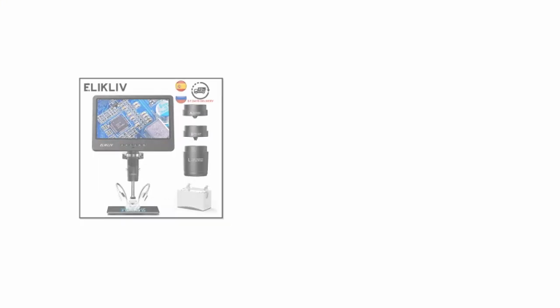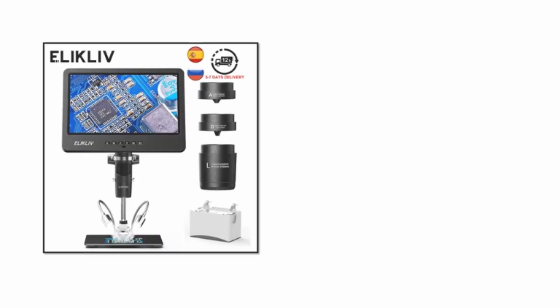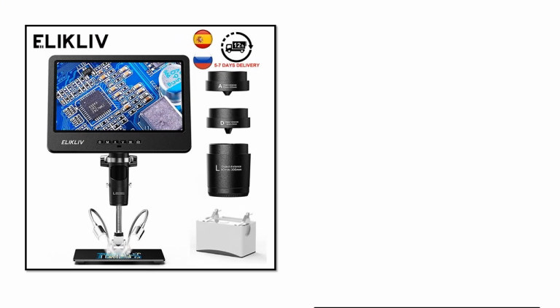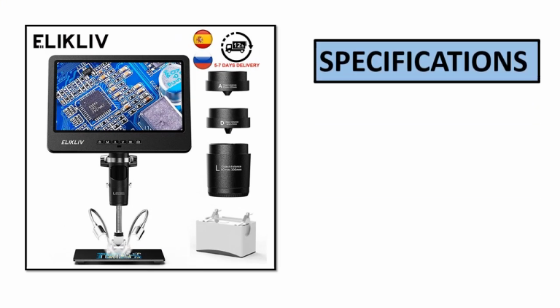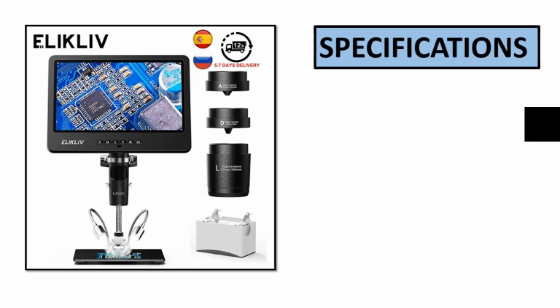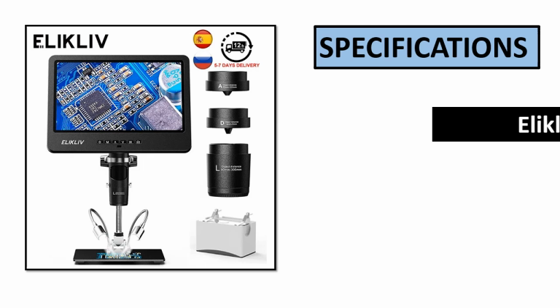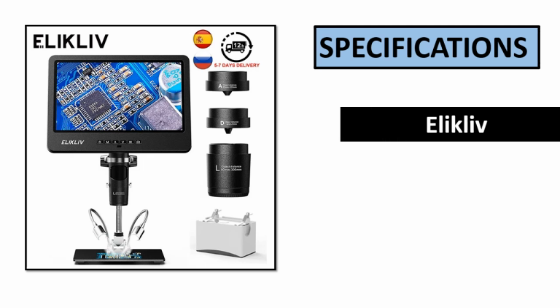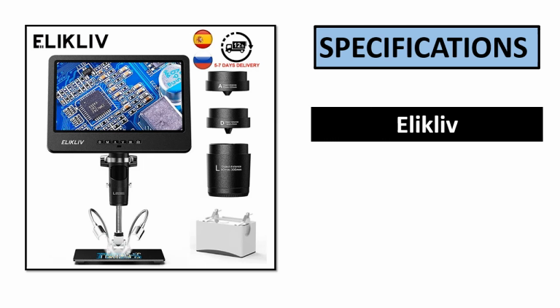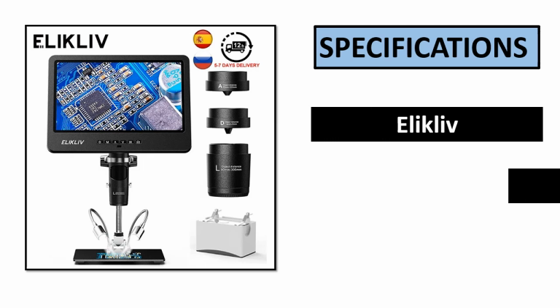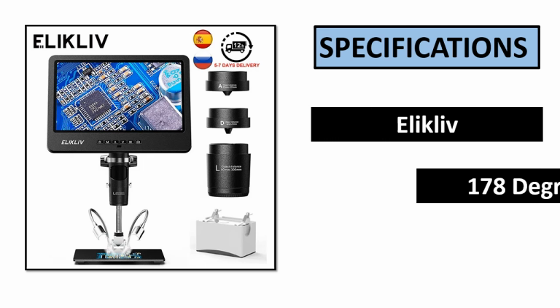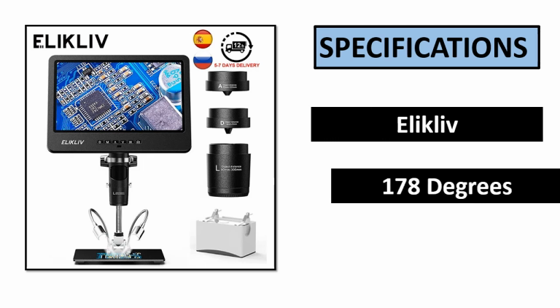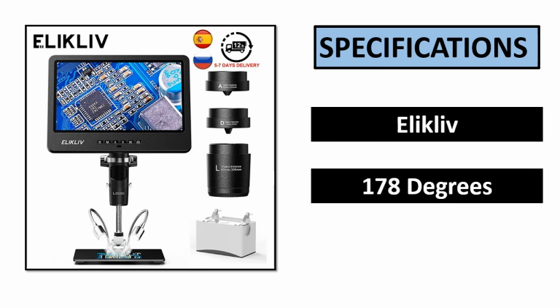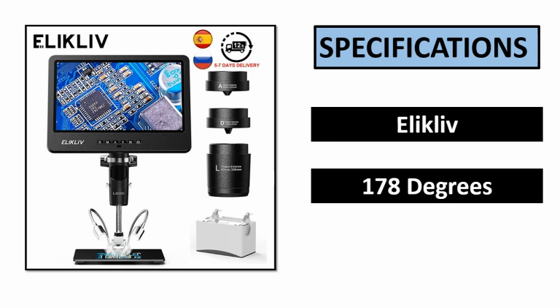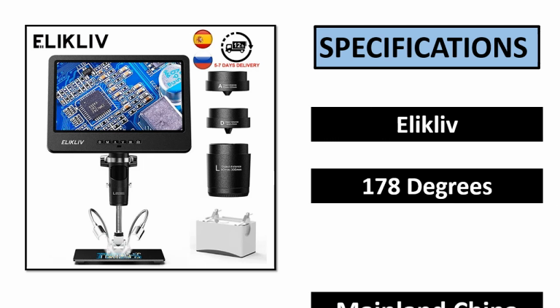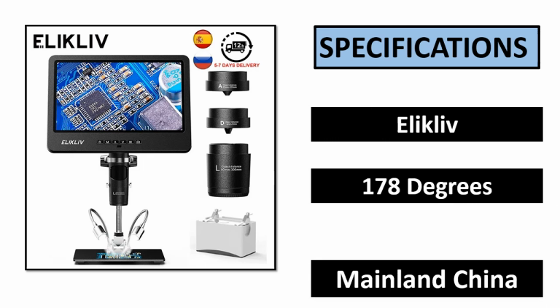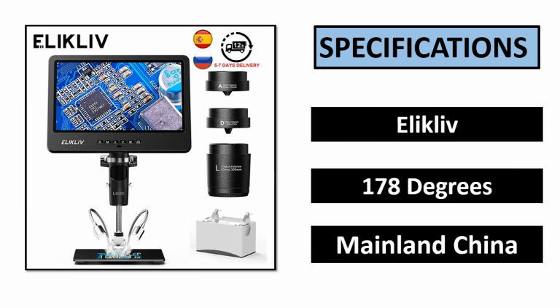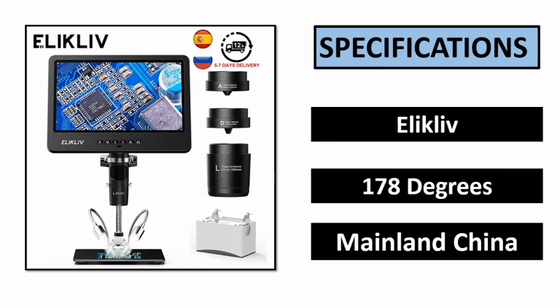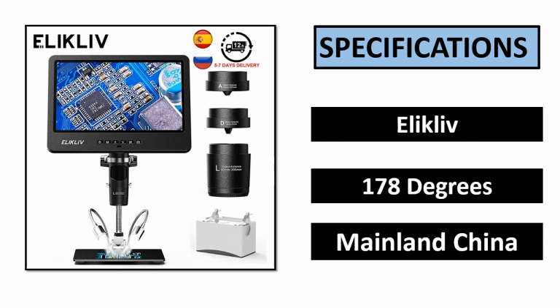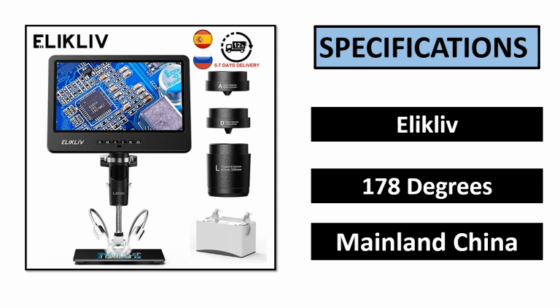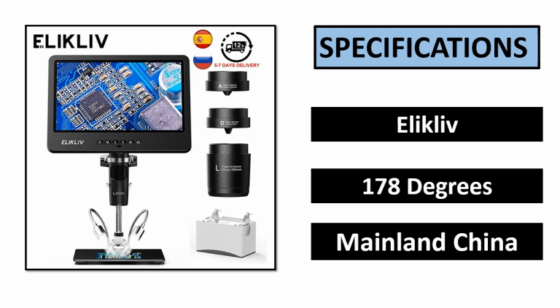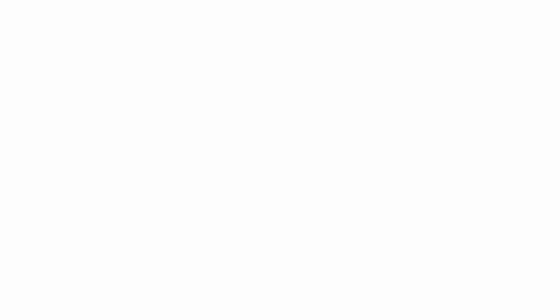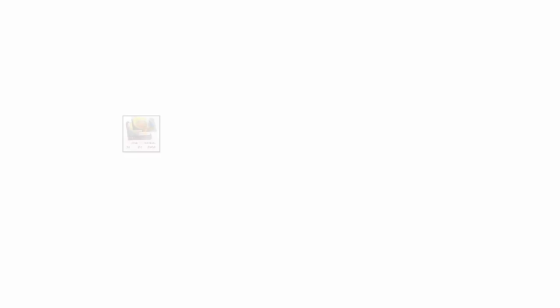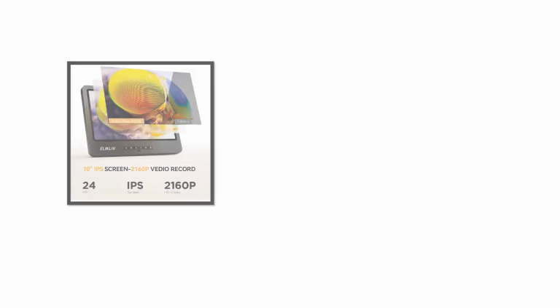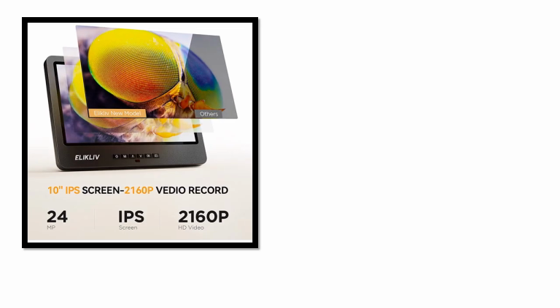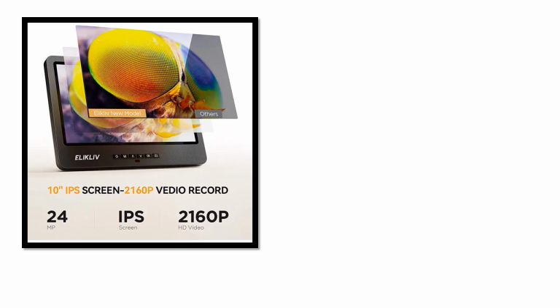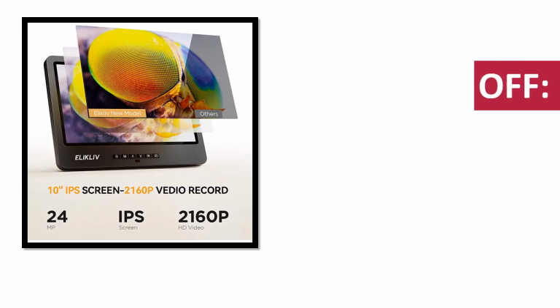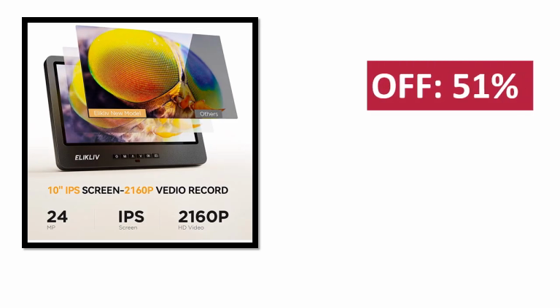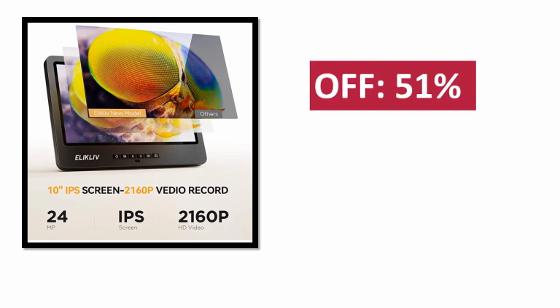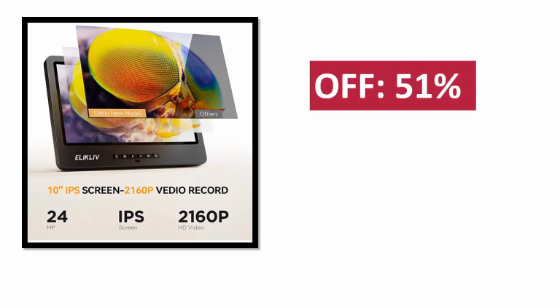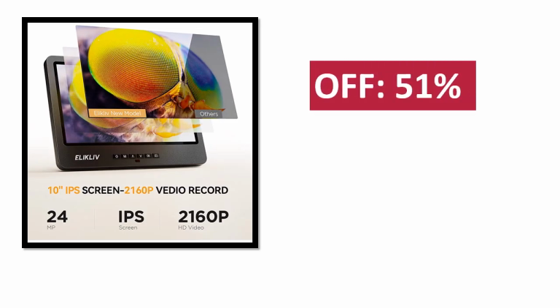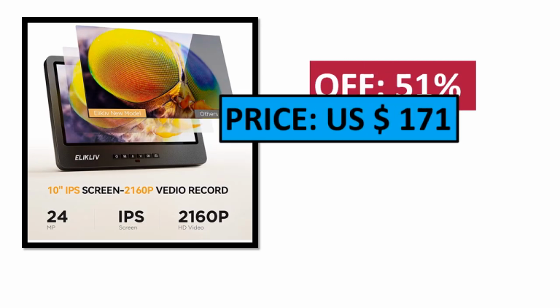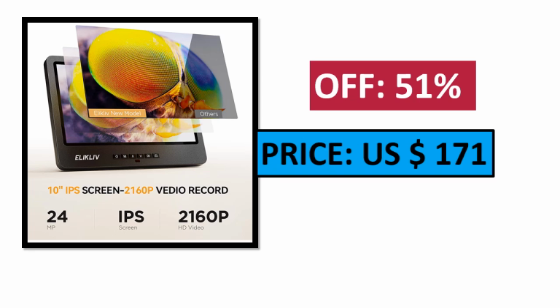Number 2. Specifications. Percent off. Price.